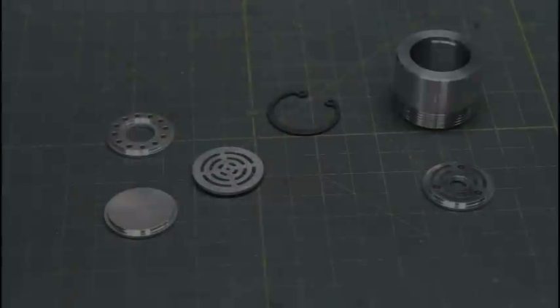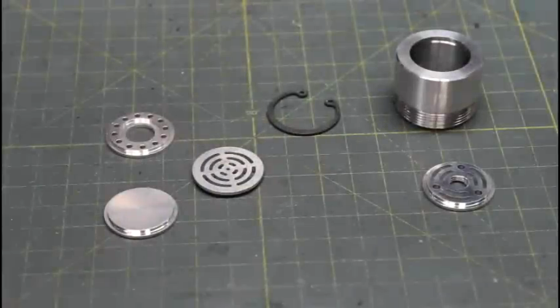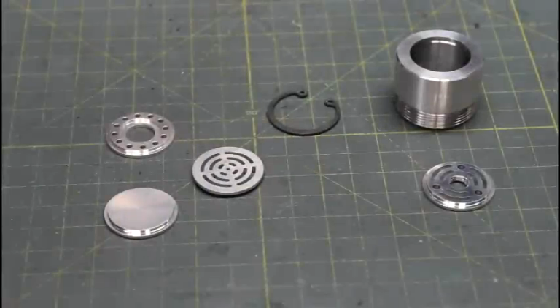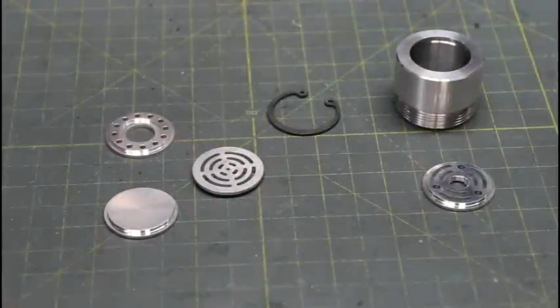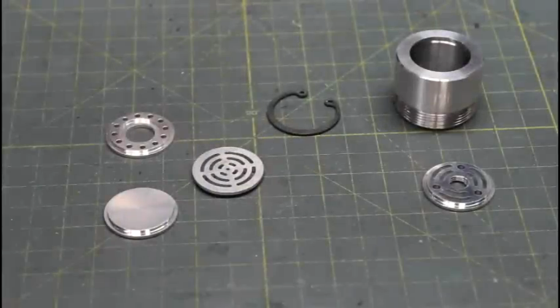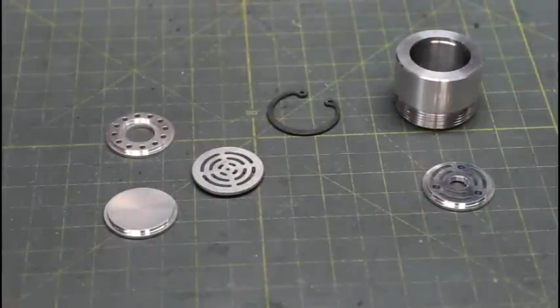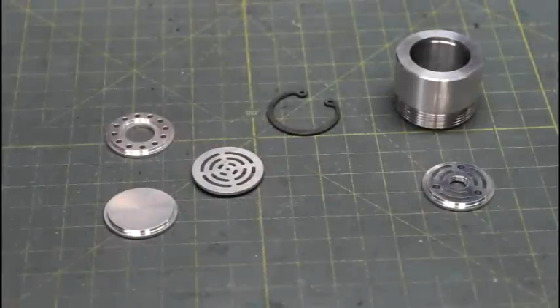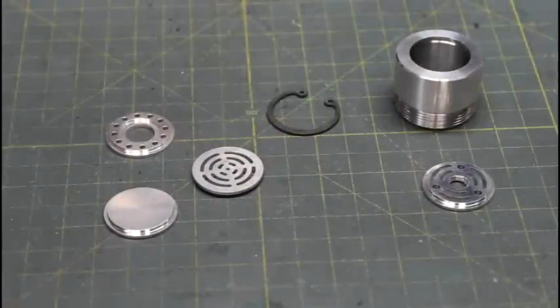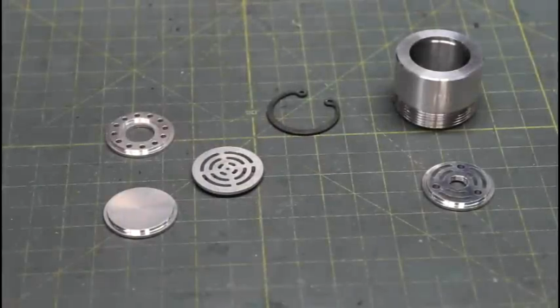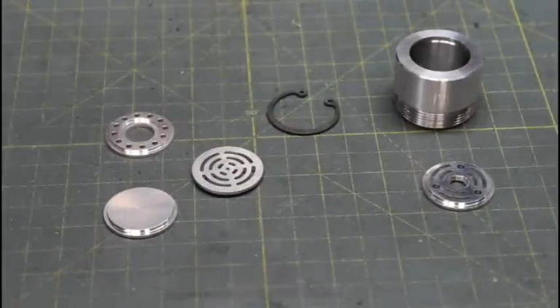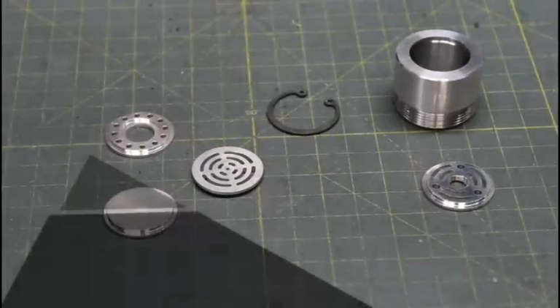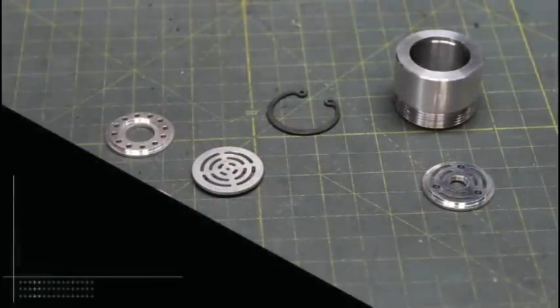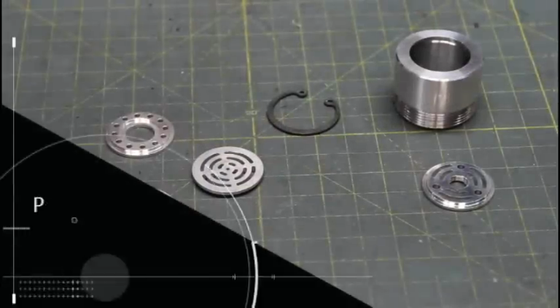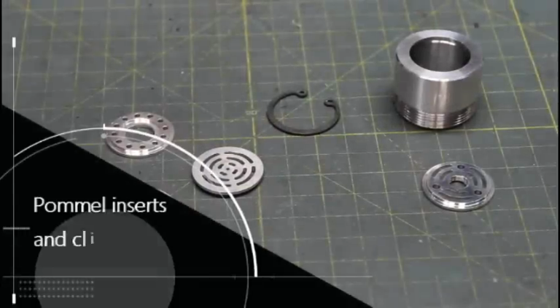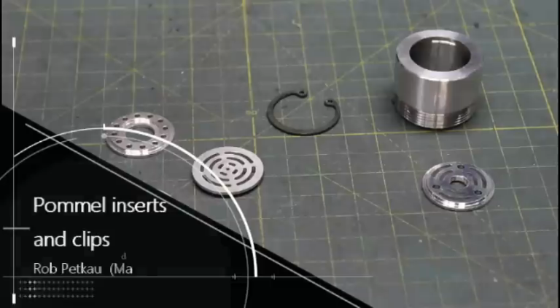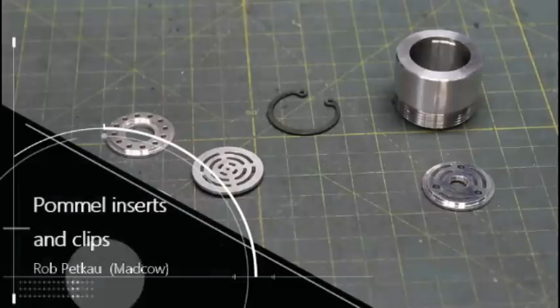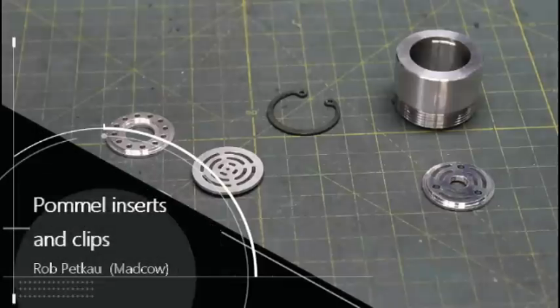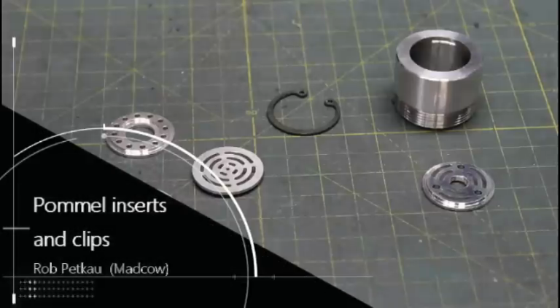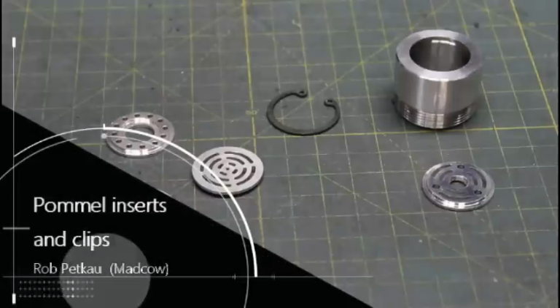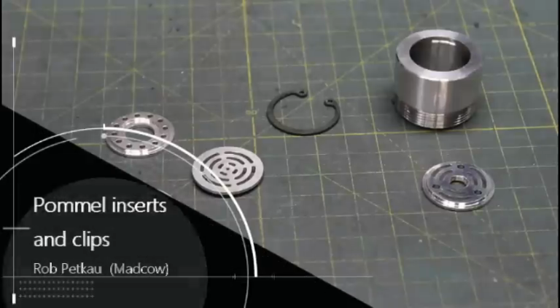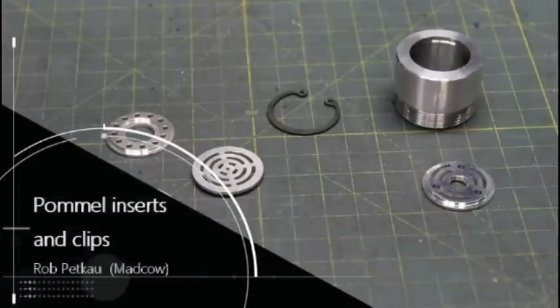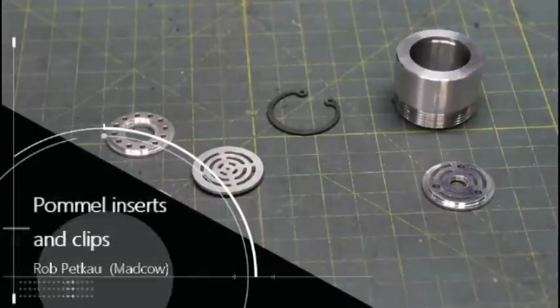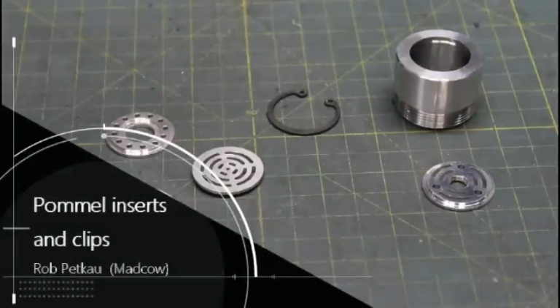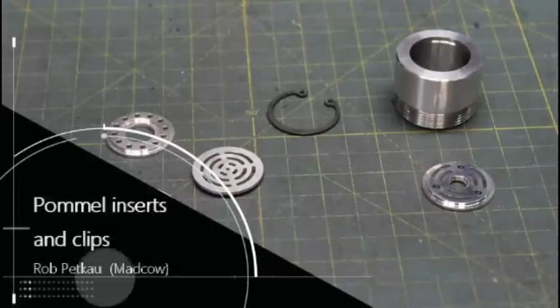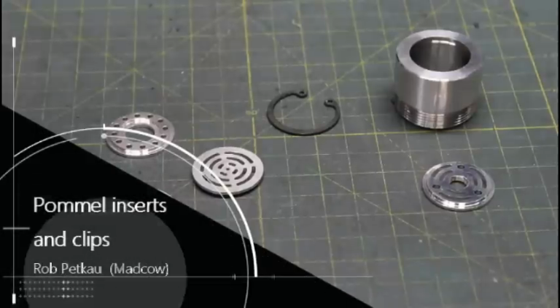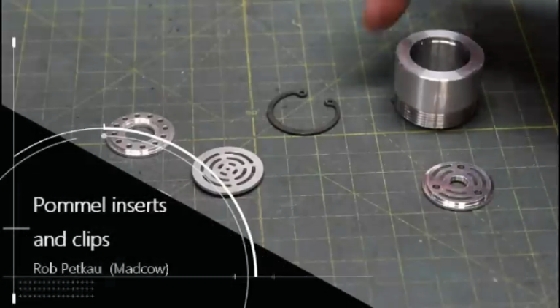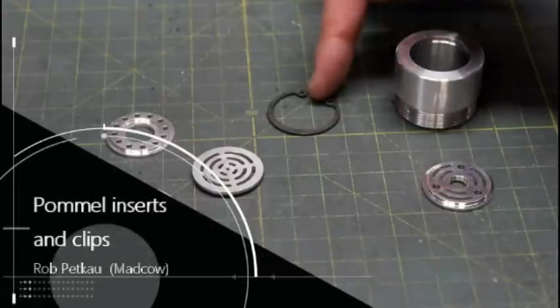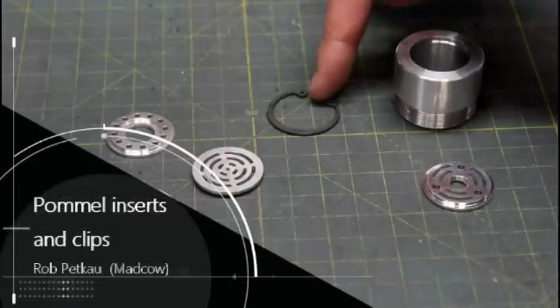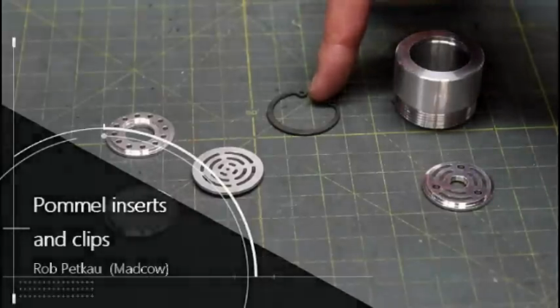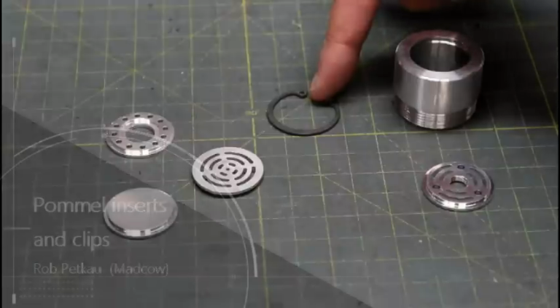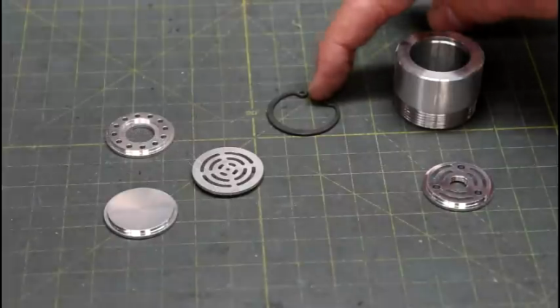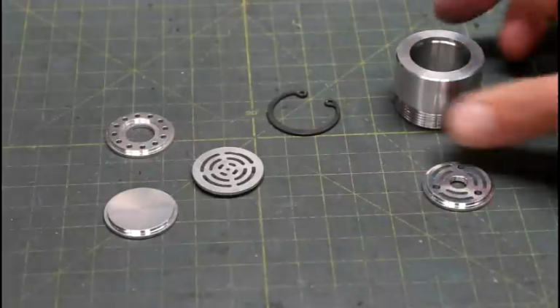Hi, welcome back to the Custom Saber Shop on YouTube. This is just going to be a quick video to show you how easy it is to use the modular pommel system and the rings that secure the pommel inserts into your pommel.